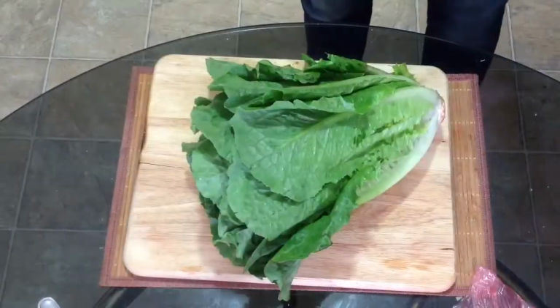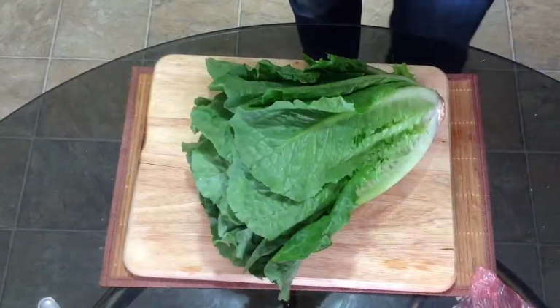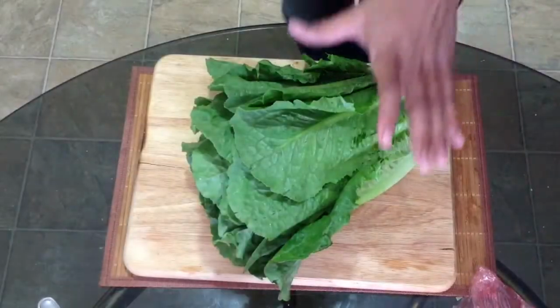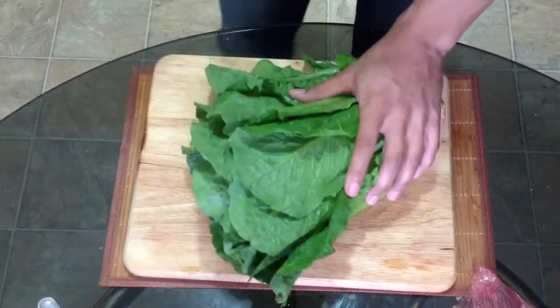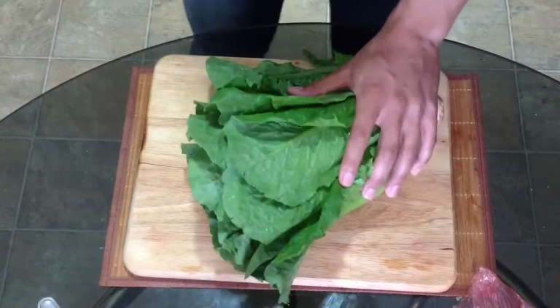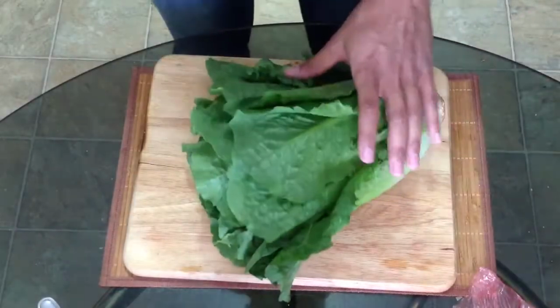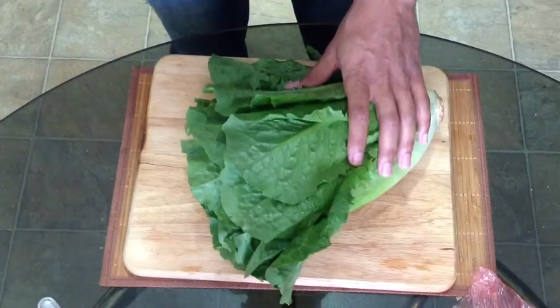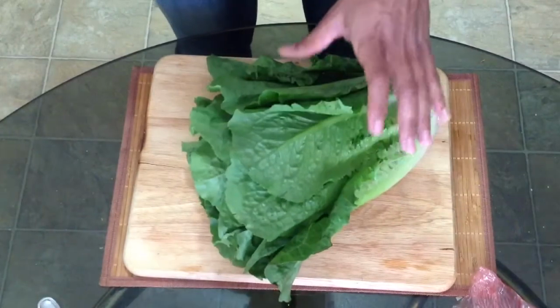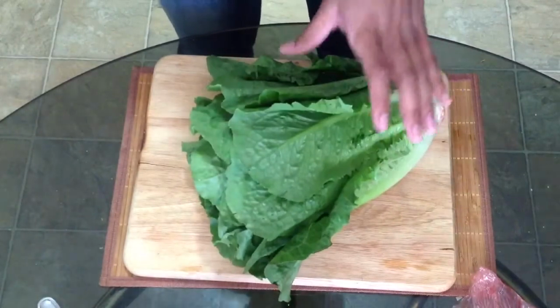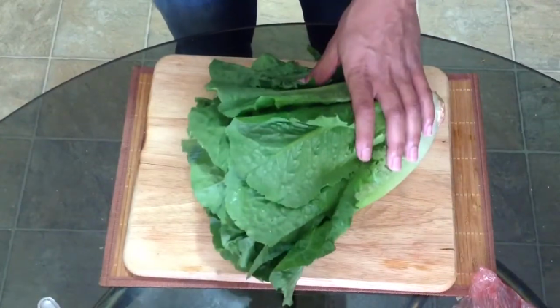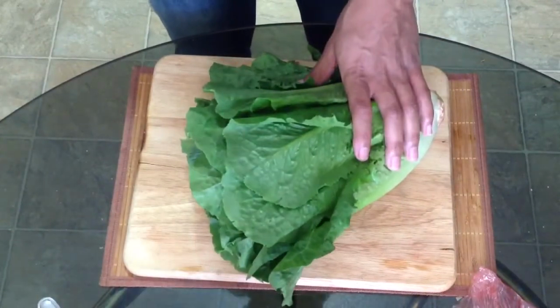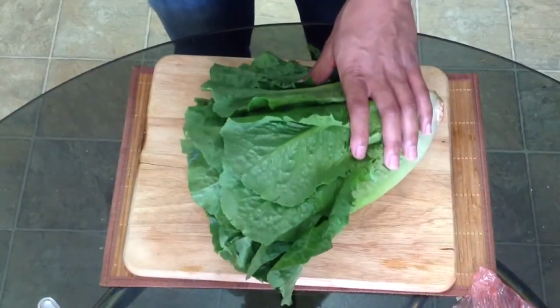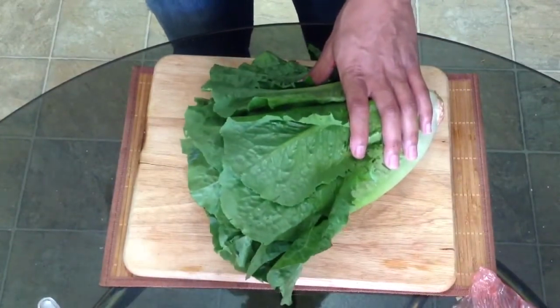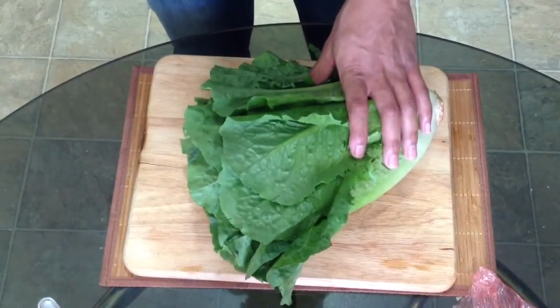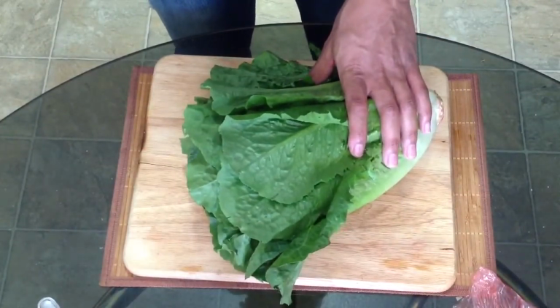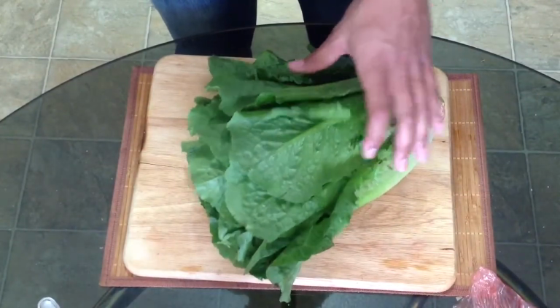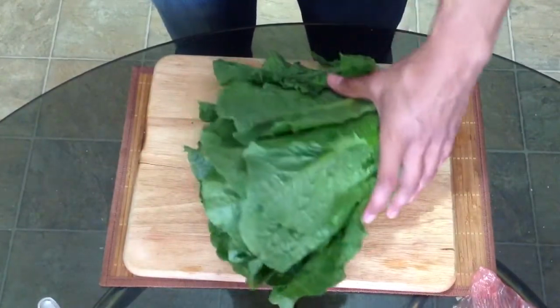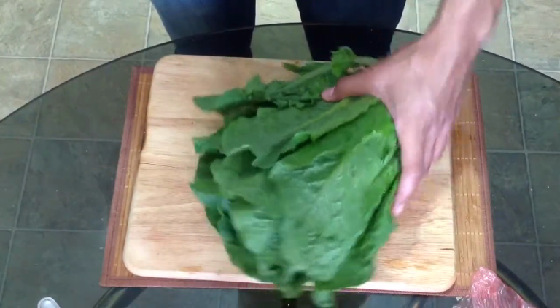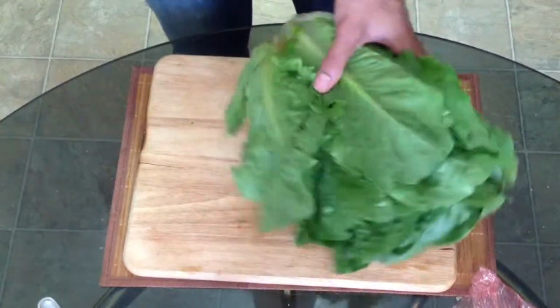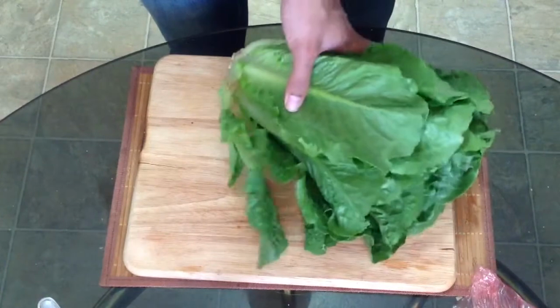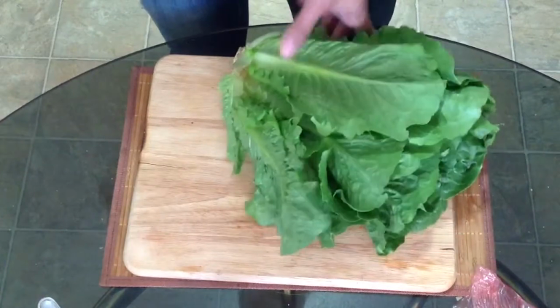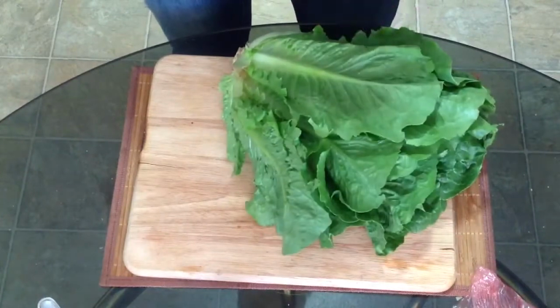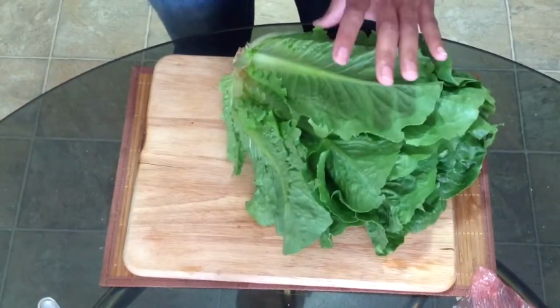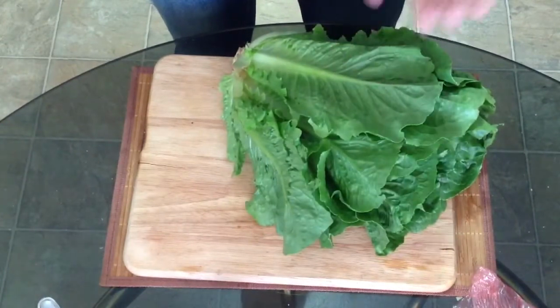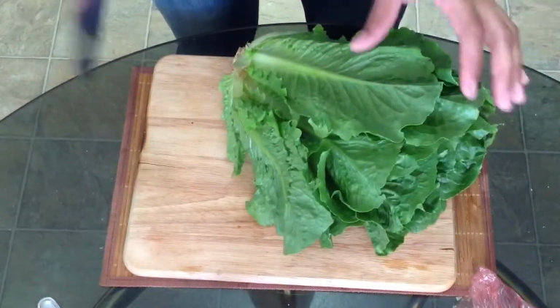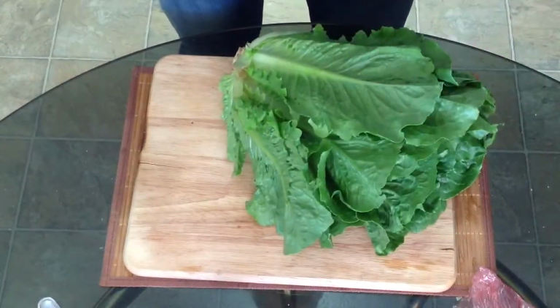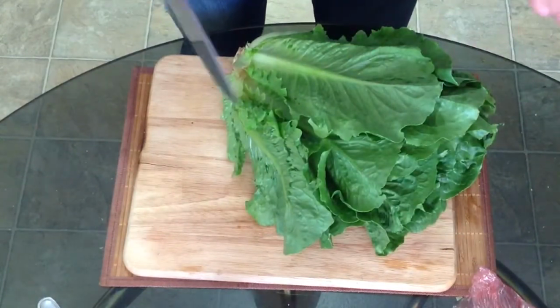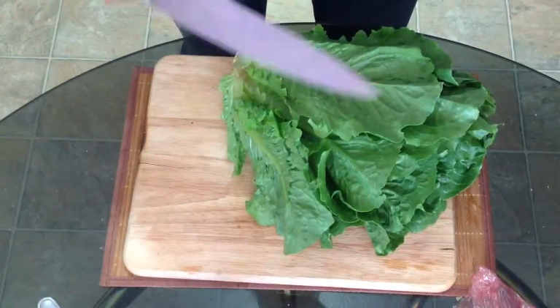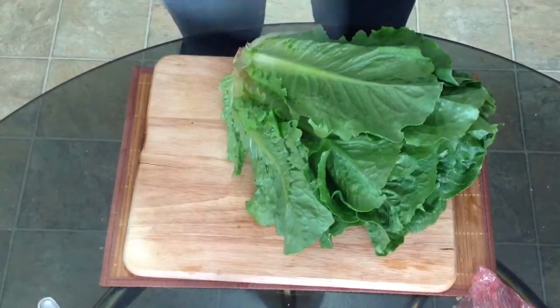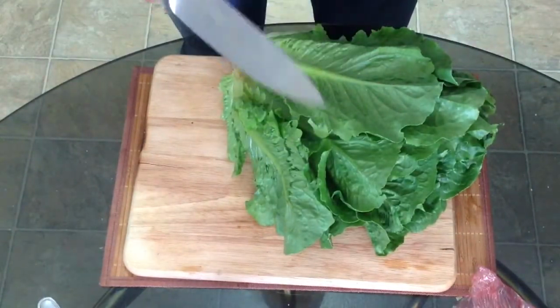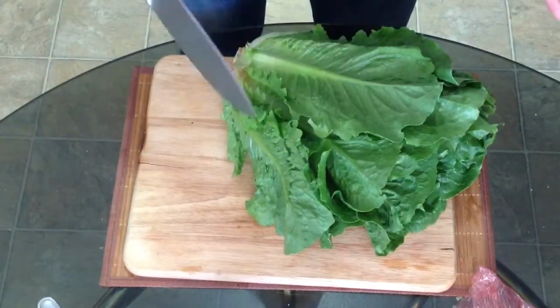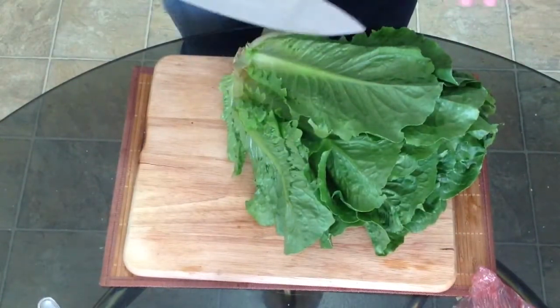Time for salad now. I chose romaine lettuce because it's just a little bit healthier than iceberg lettuce. And if you've never made a salad from scratch before, I promise it's really easy — just watch my knife work here.